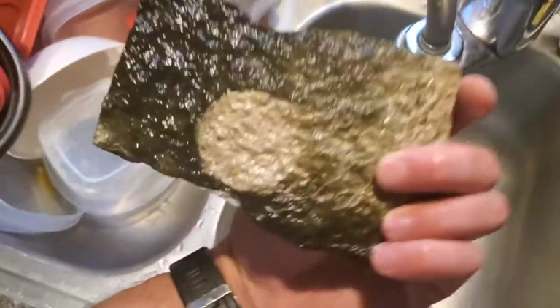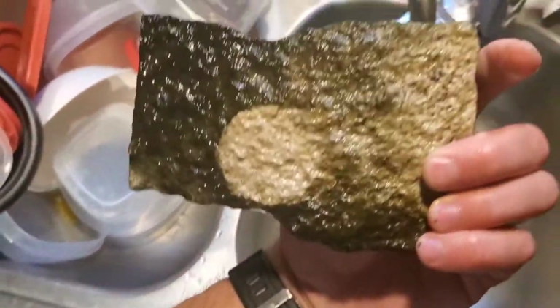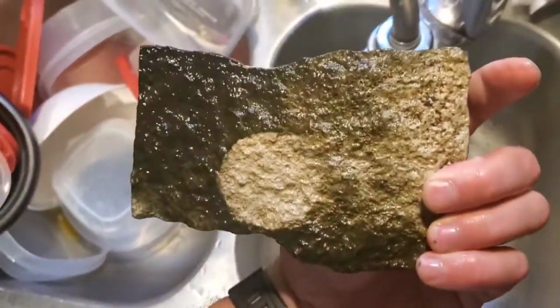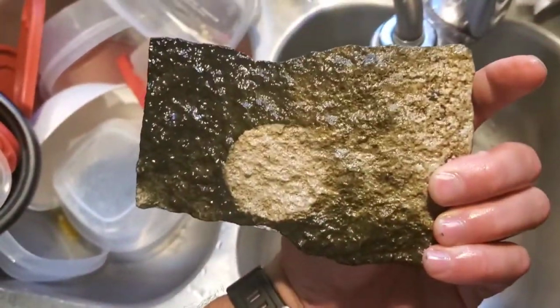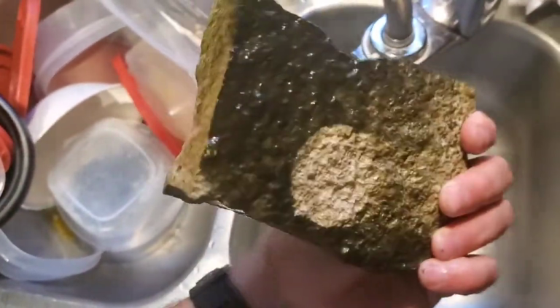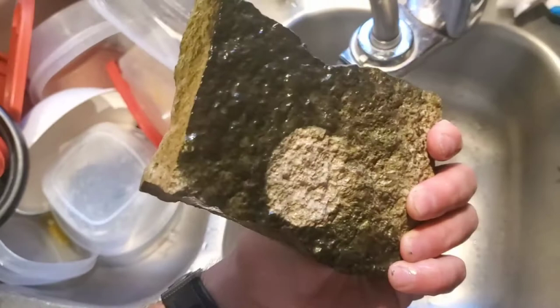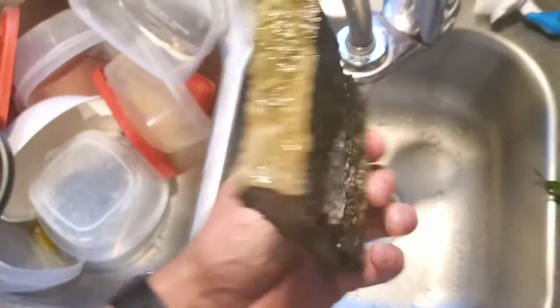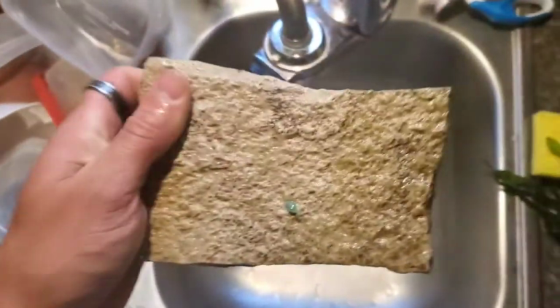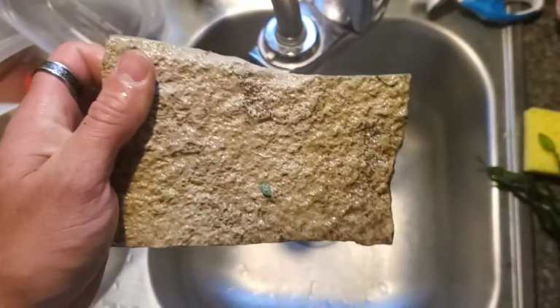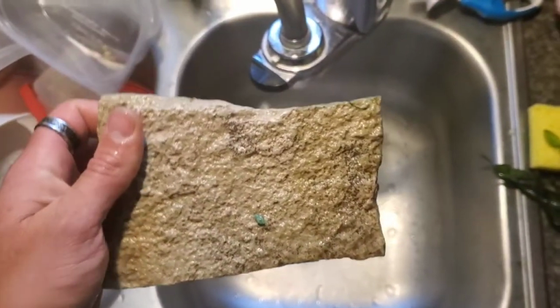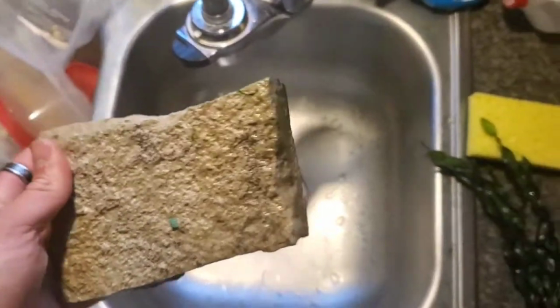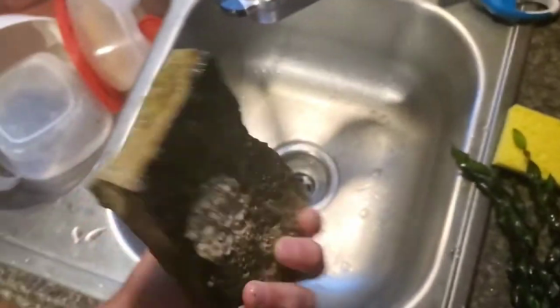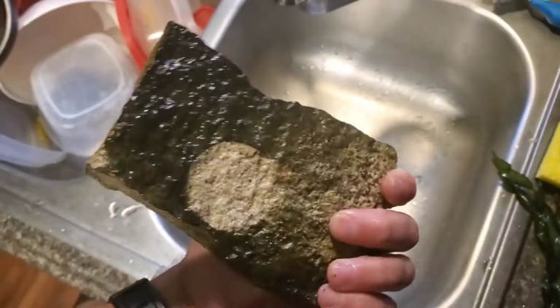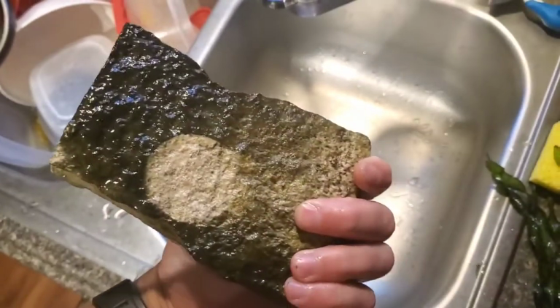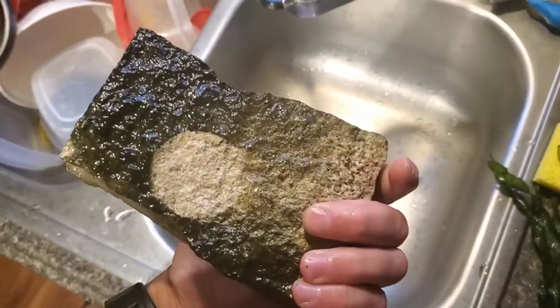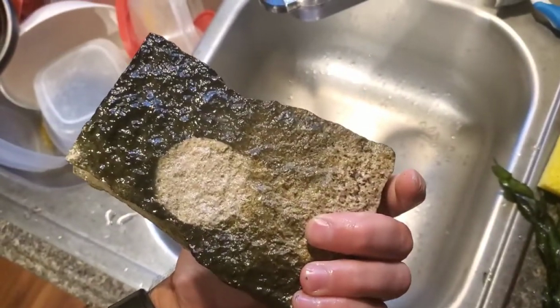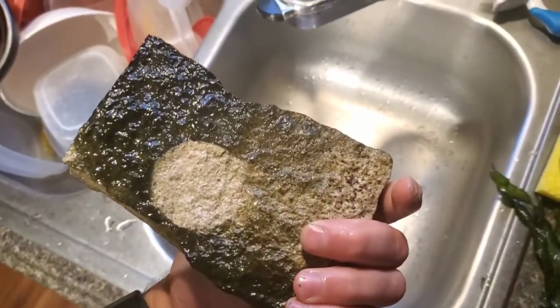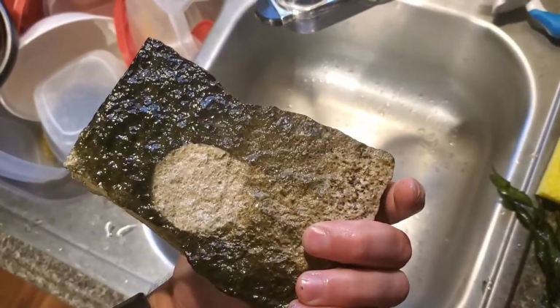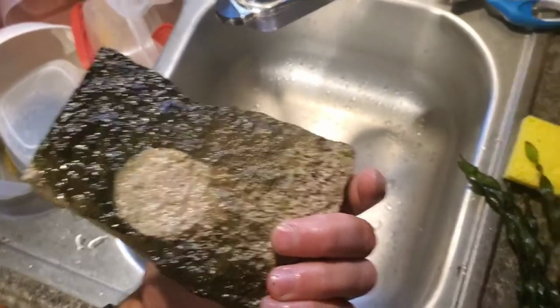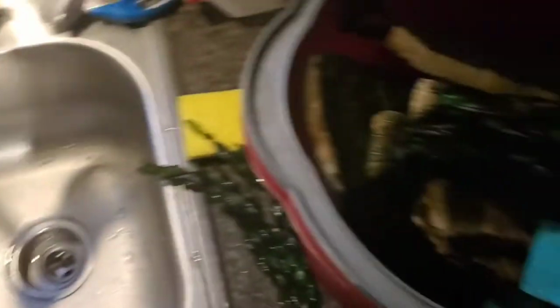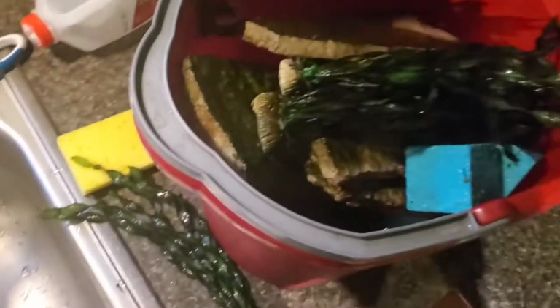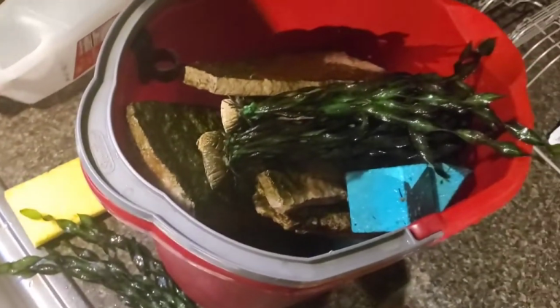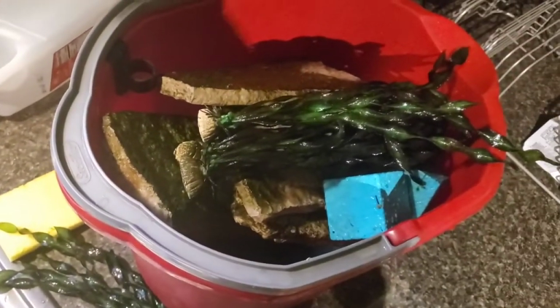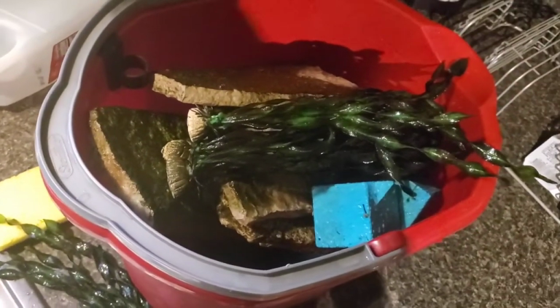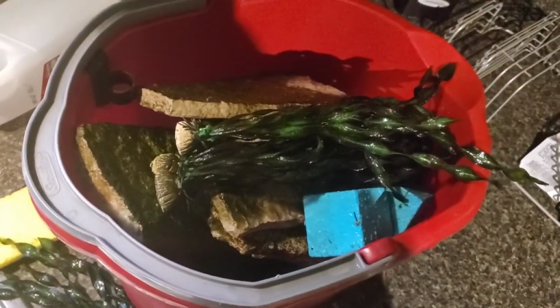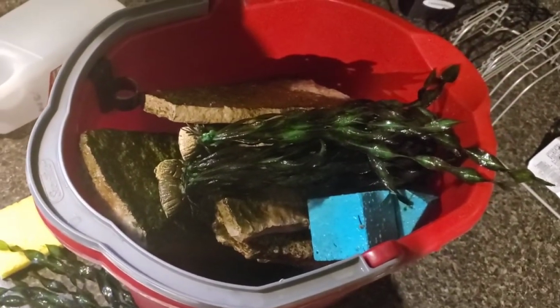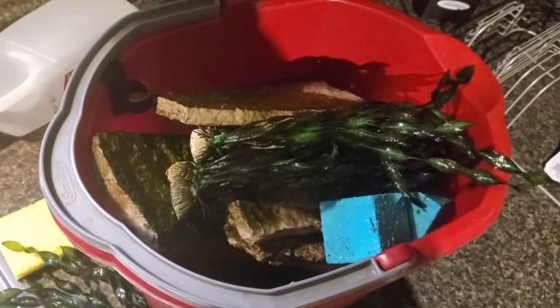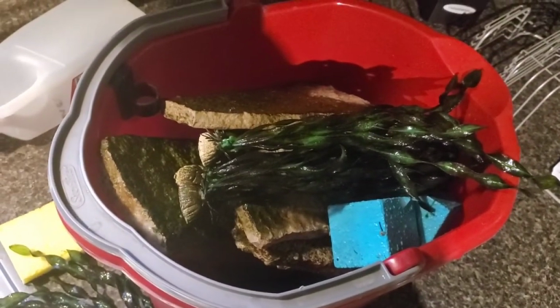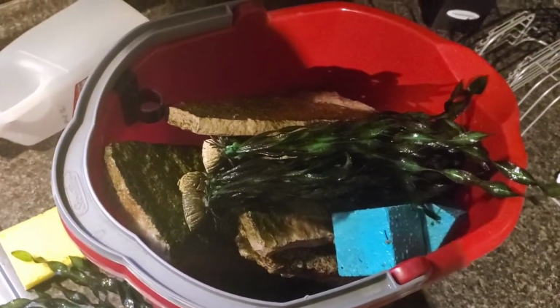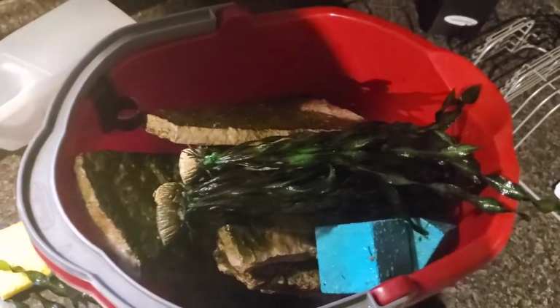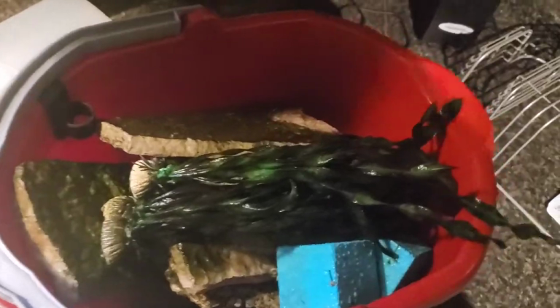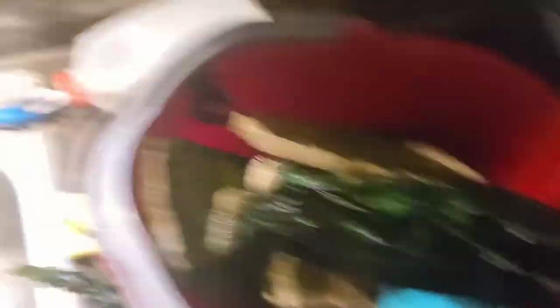You can see how just disgusting that is. So I'm gonna get these all cleaned out. I do have other fish in there and the turtle so I need light, so I'm gonna try to get rid of as much of this moss as I can and then we'll try to redecorate and see what we can do.